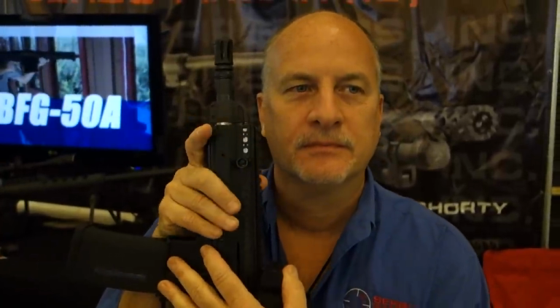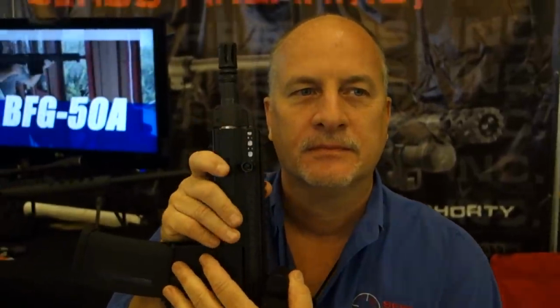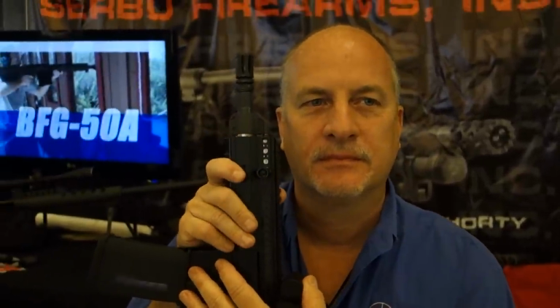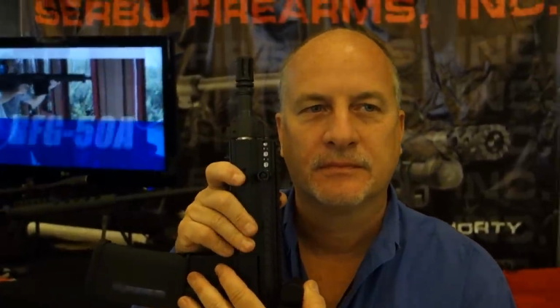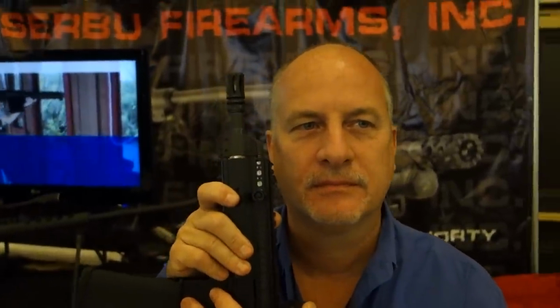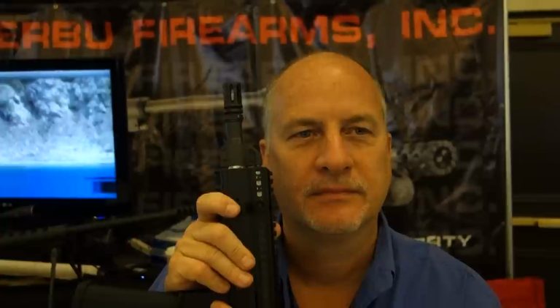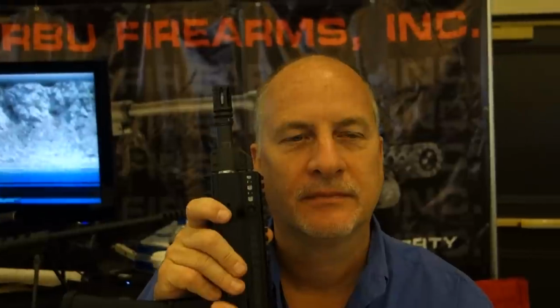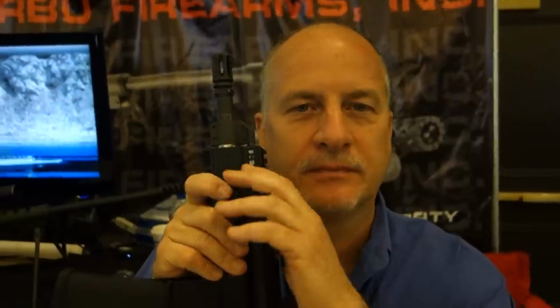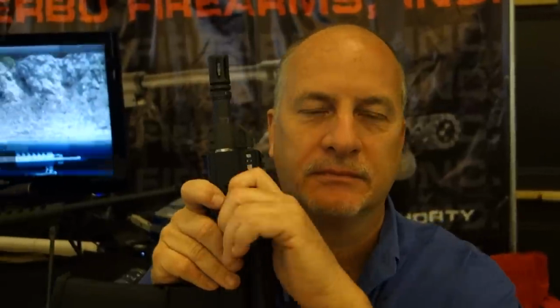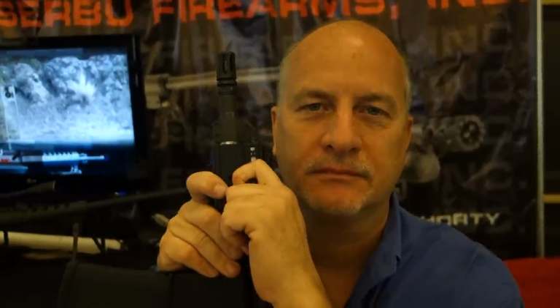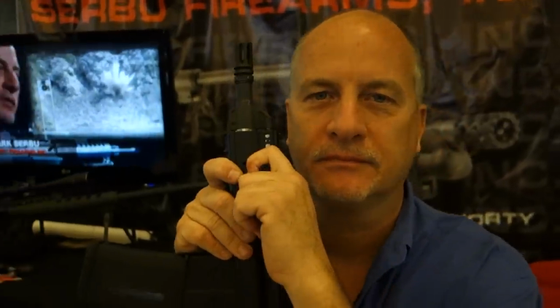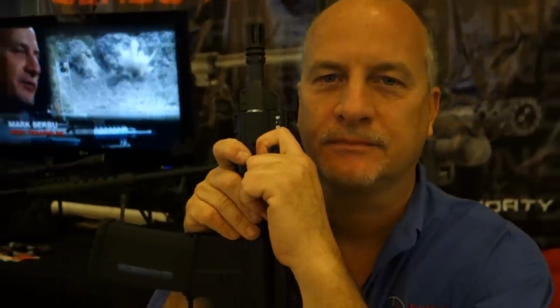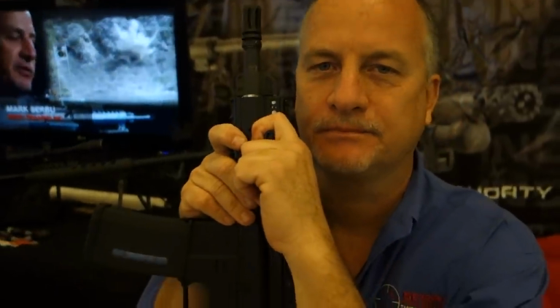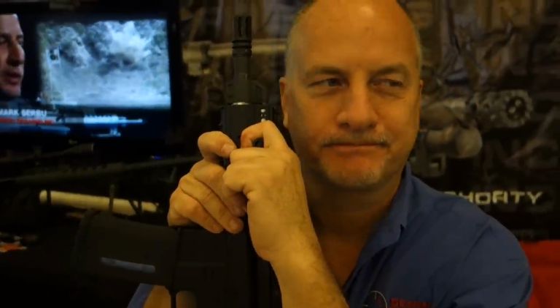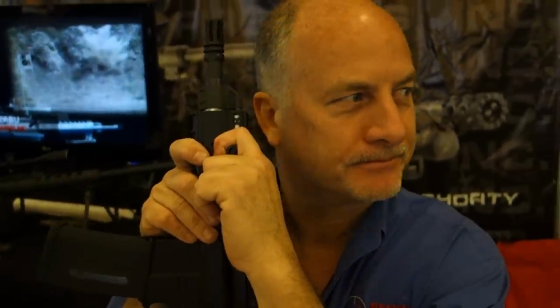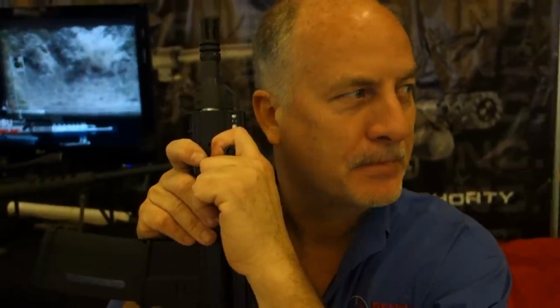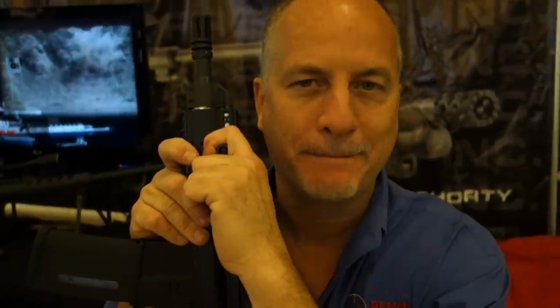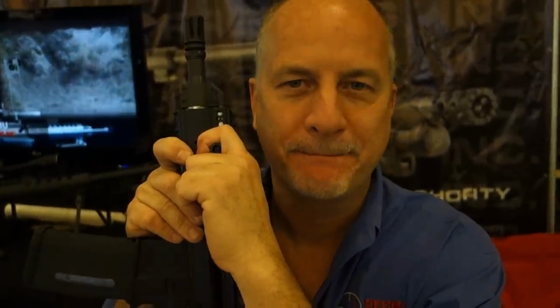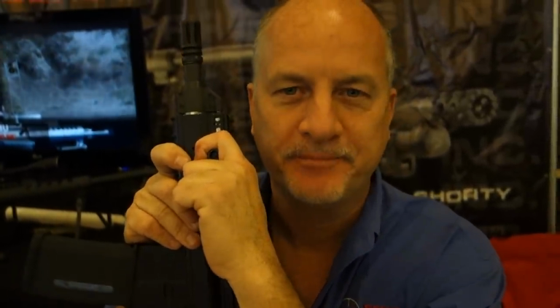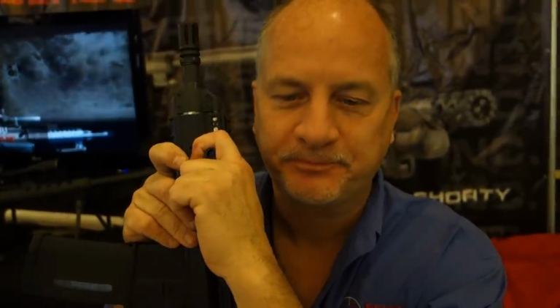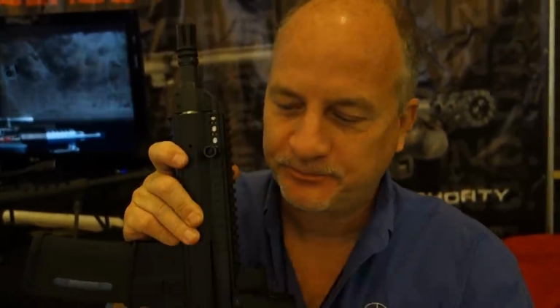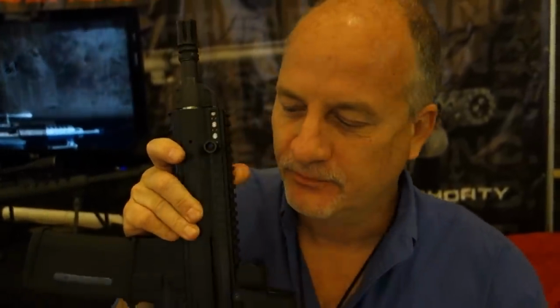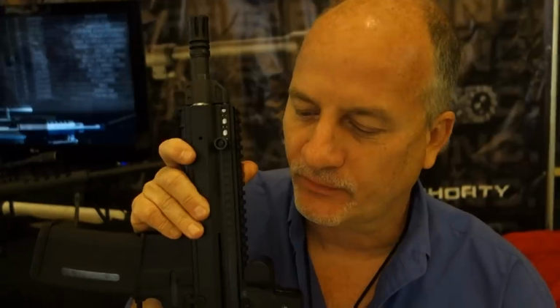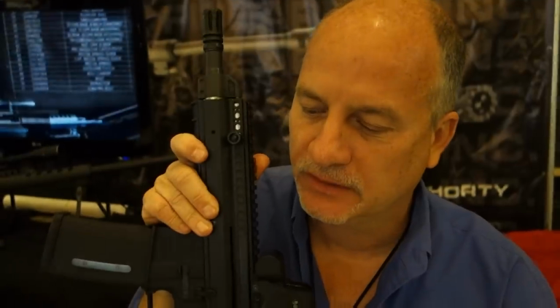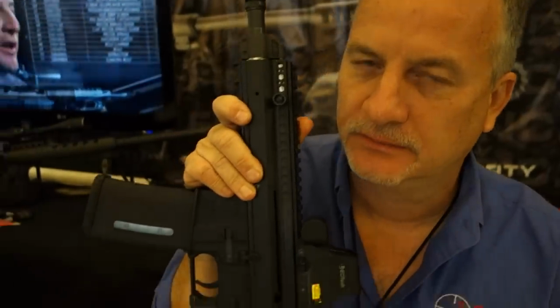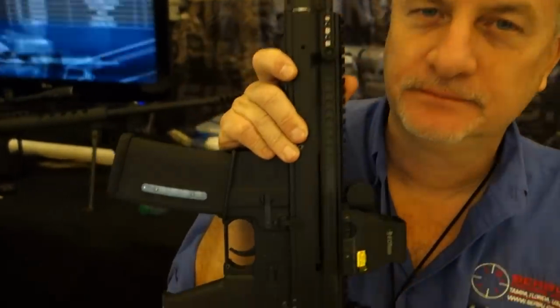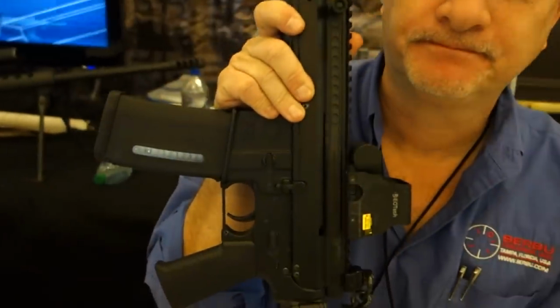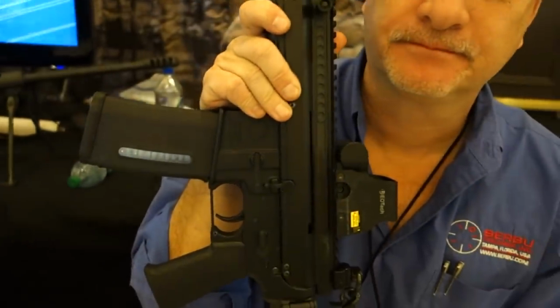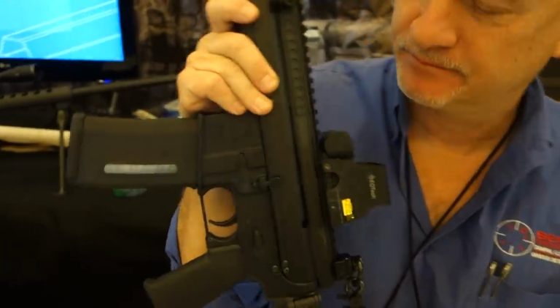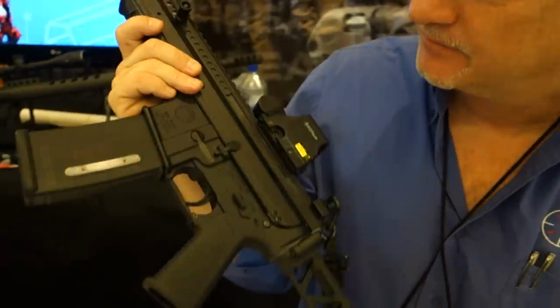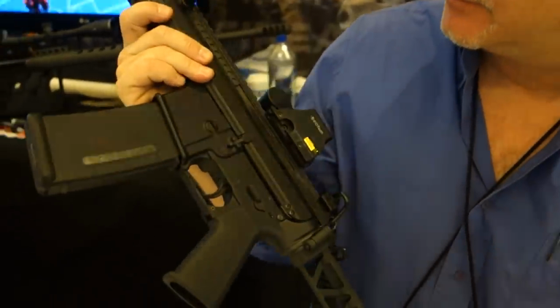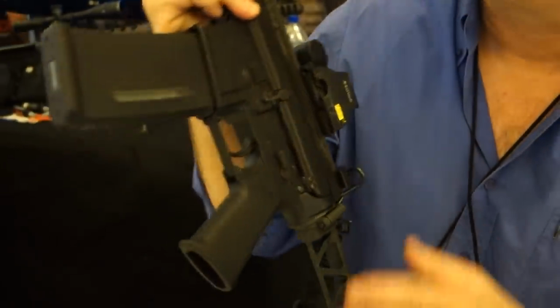All right, you're watching defensereview.com. I'm here at the Serbu Firearms booth and we're talking to Mark Serbu here and he's gonna show us this new SU-15, this little guy, and tell us about it.